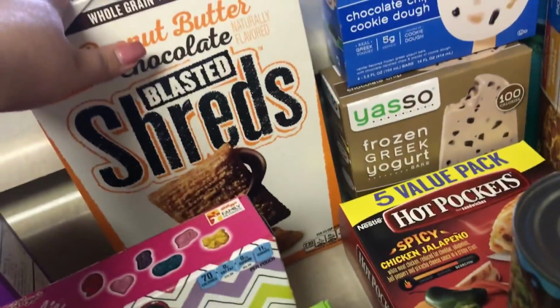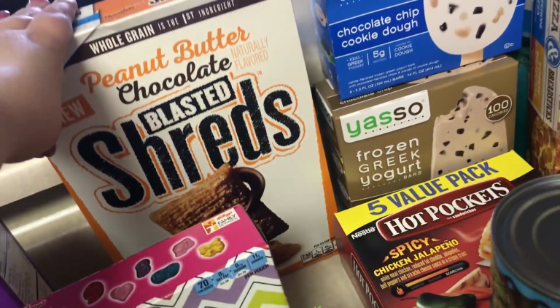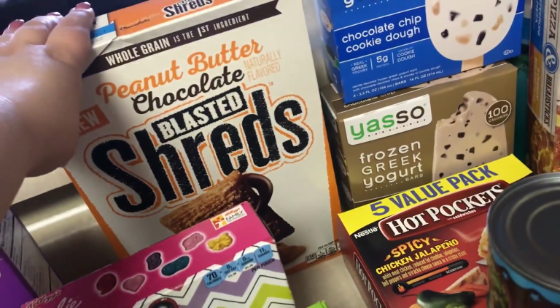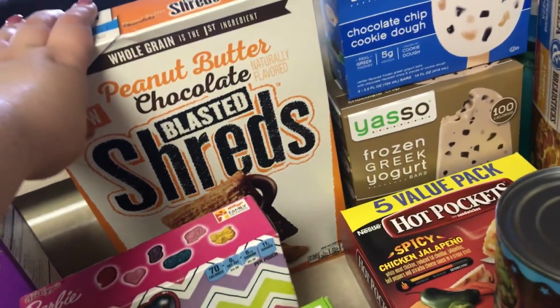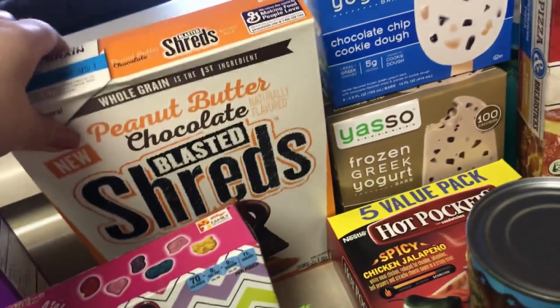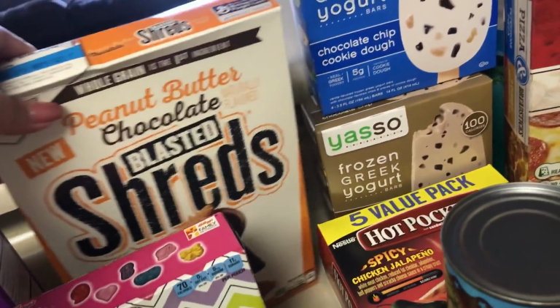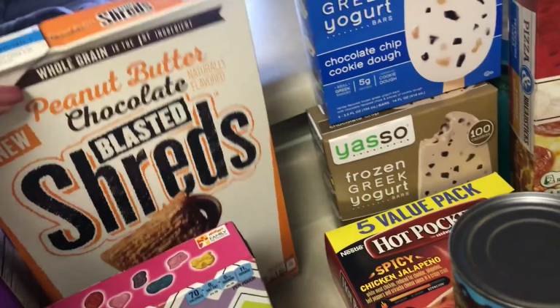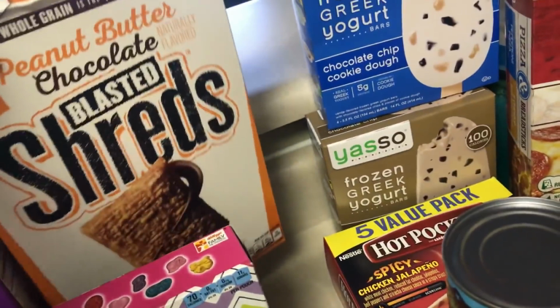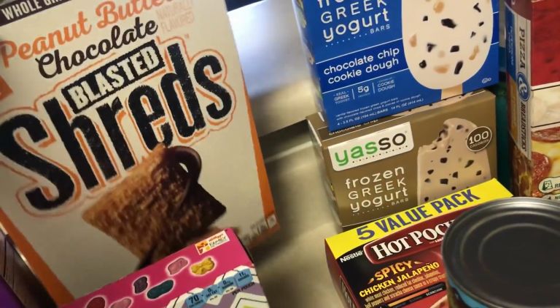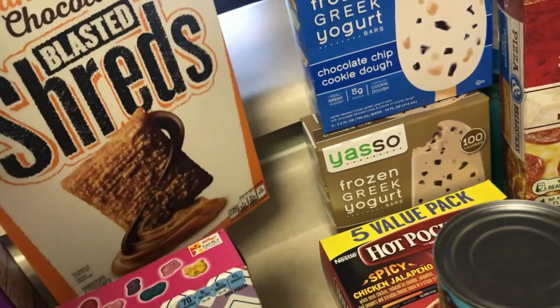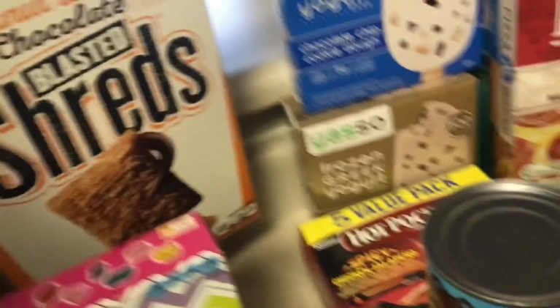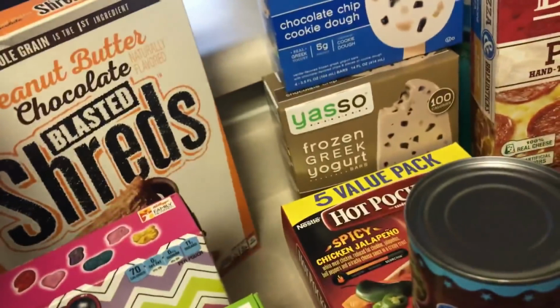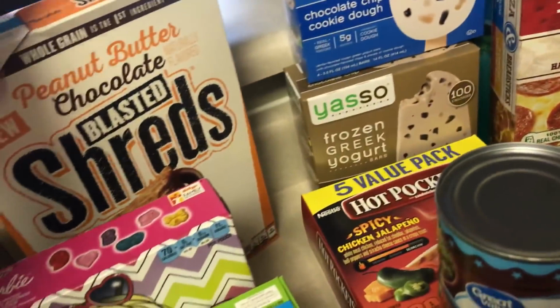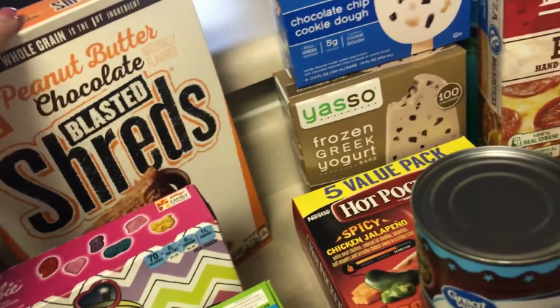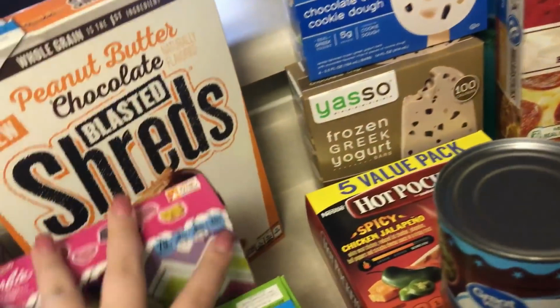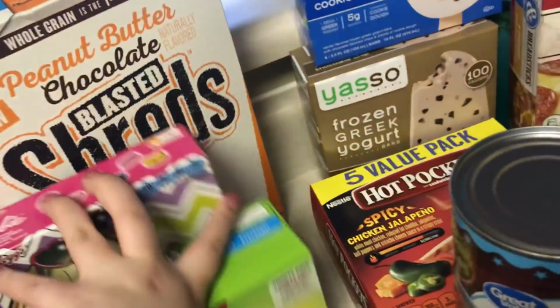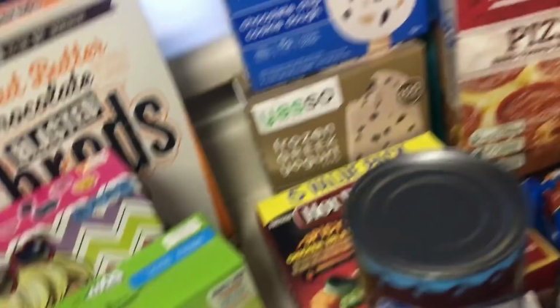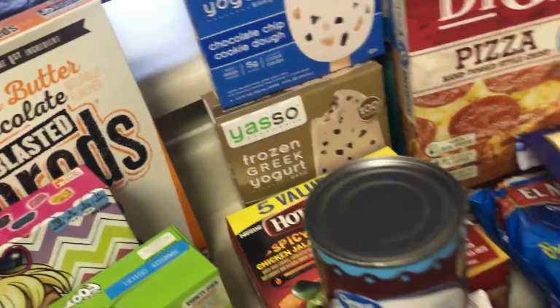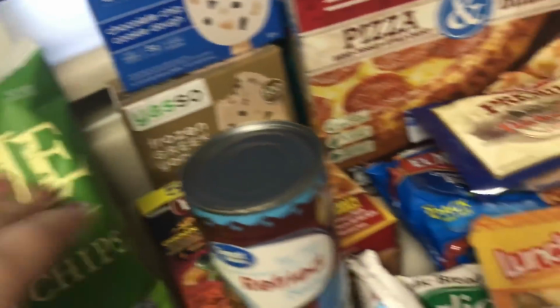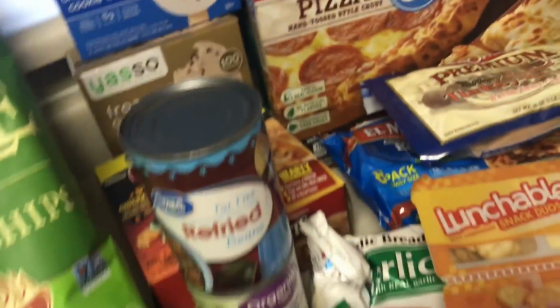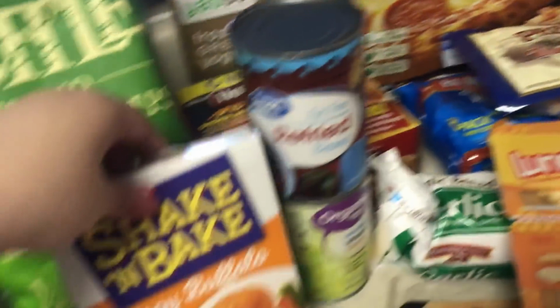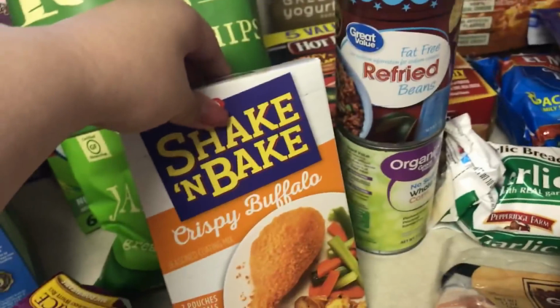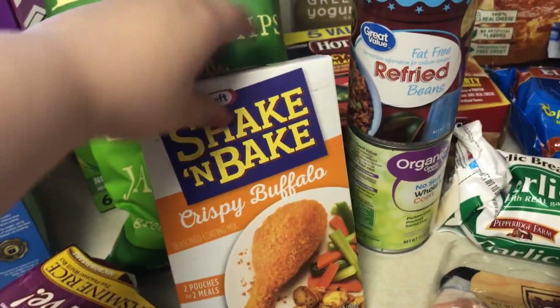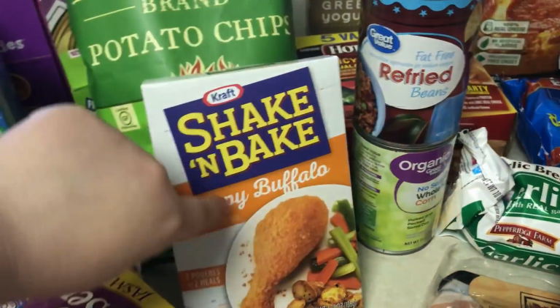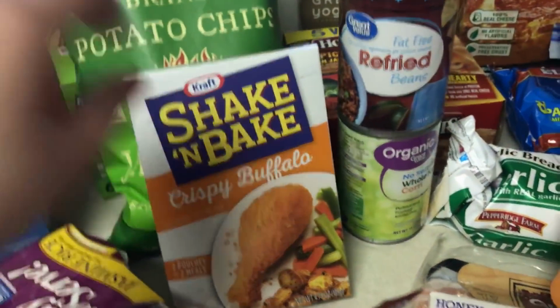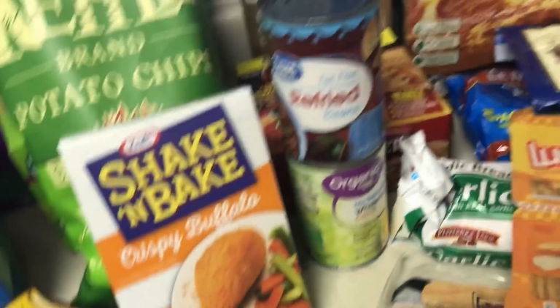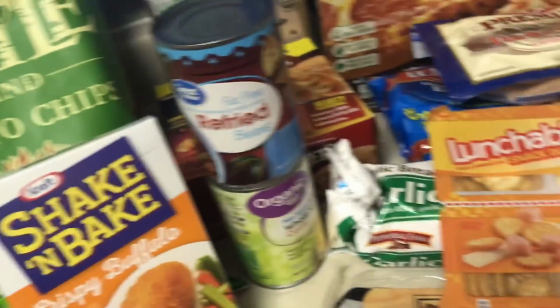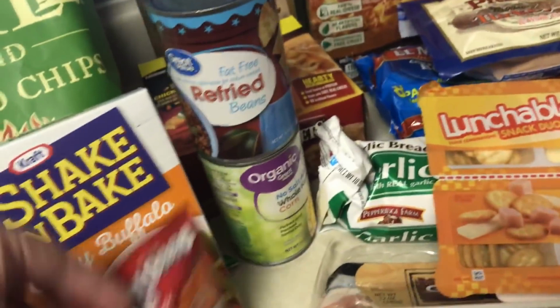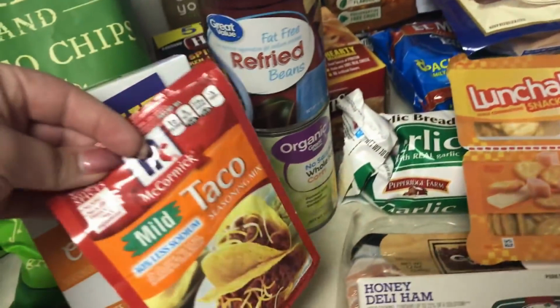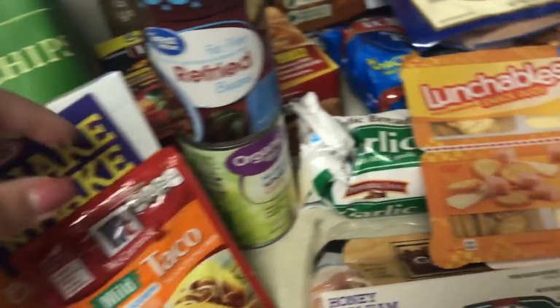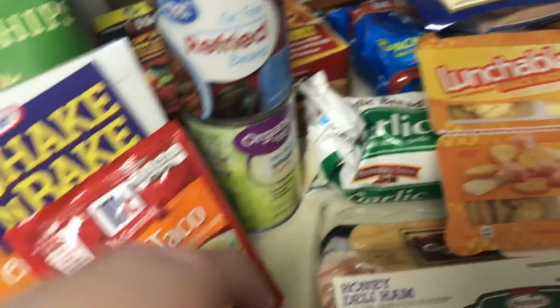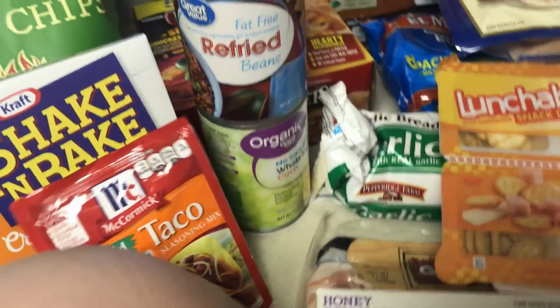Leon picked out some cereal — the peanut butter chocolate blasted shreds, which actually looks really good, so I might try that. And shake and bake crispy buffalo taco seasoning.